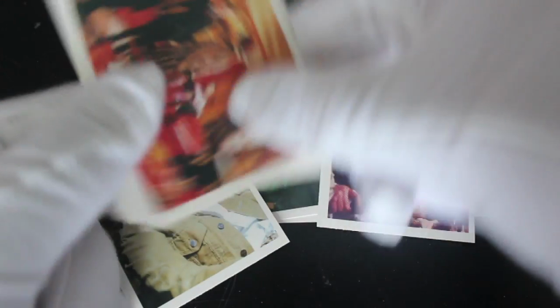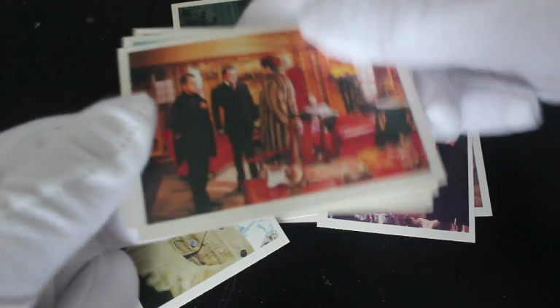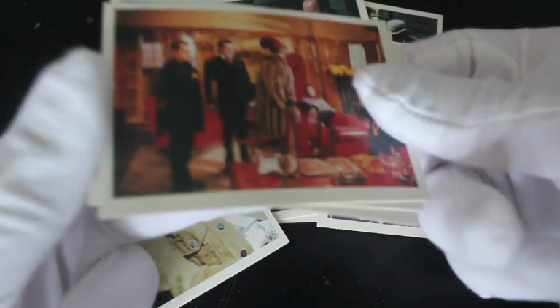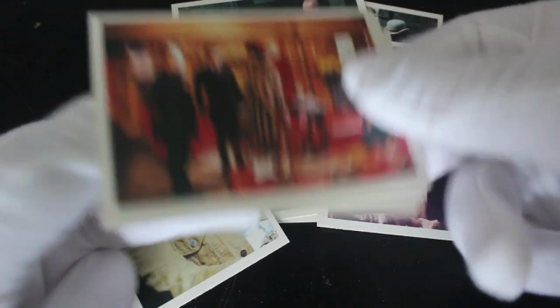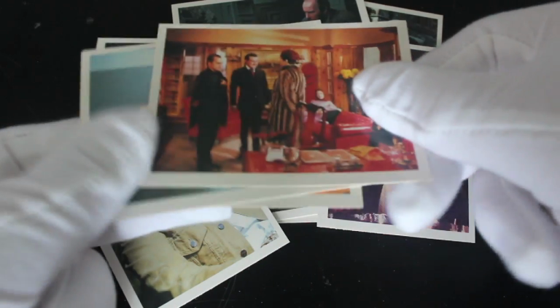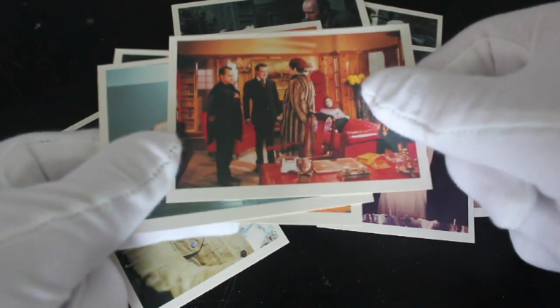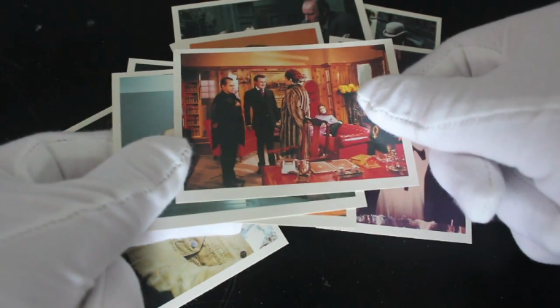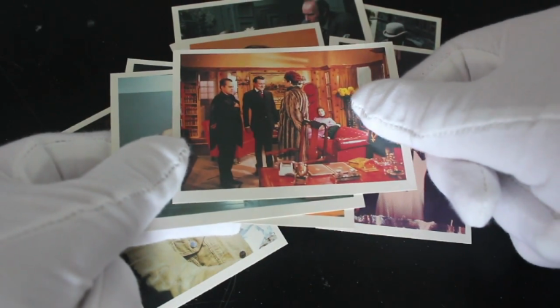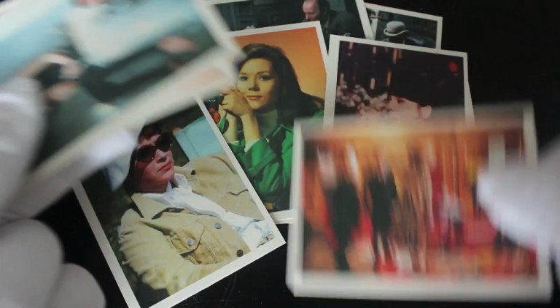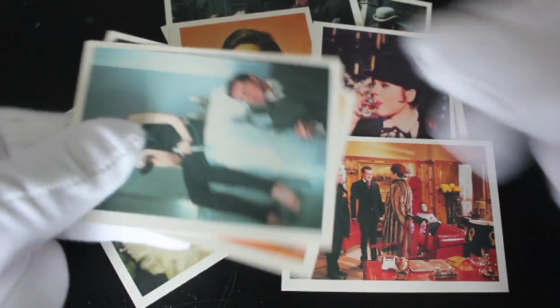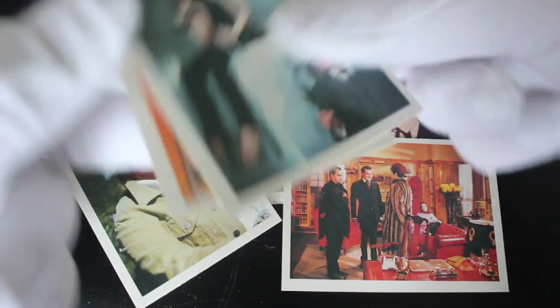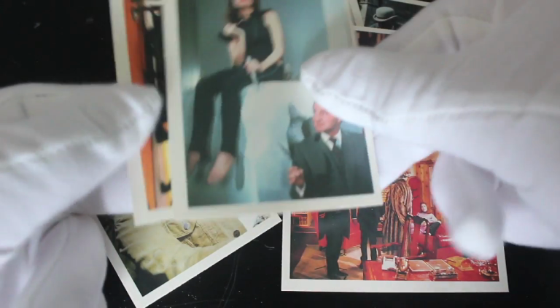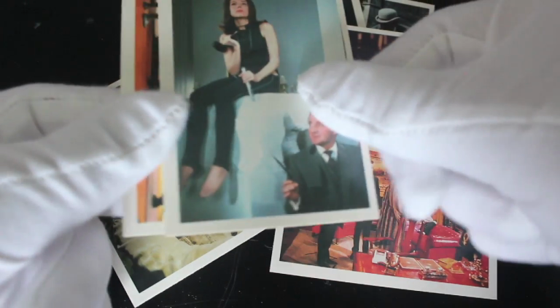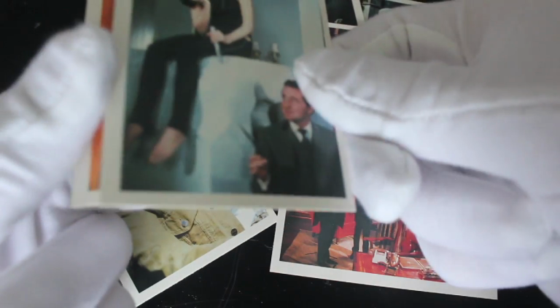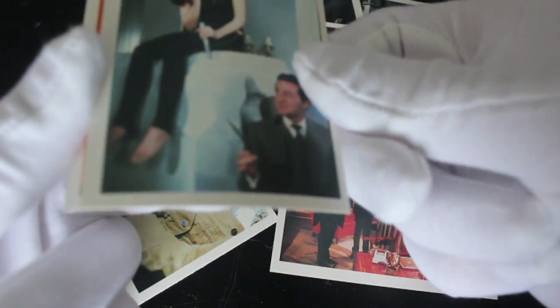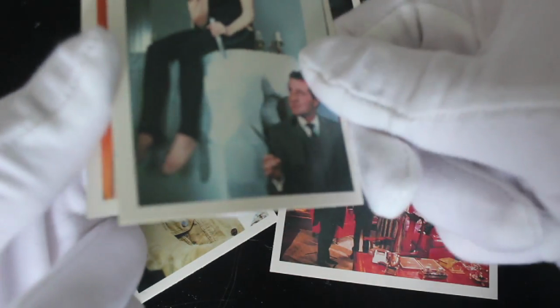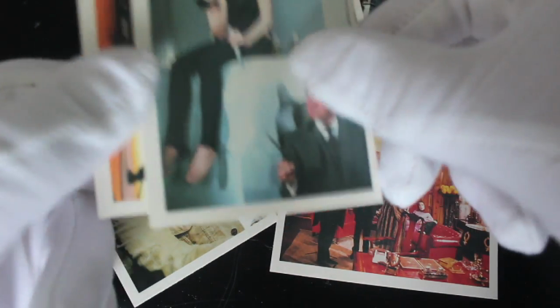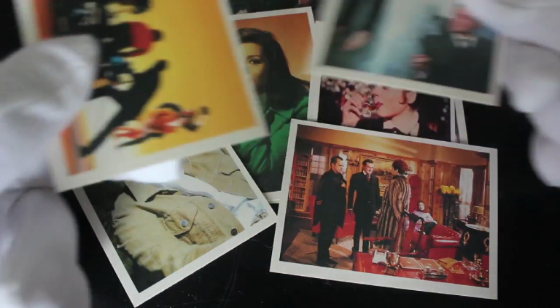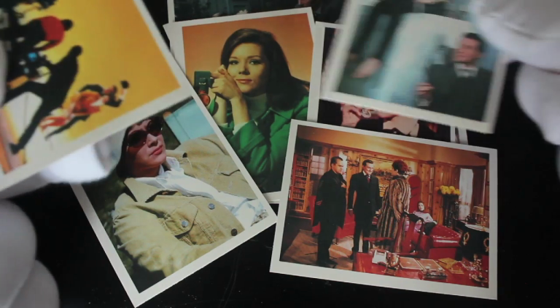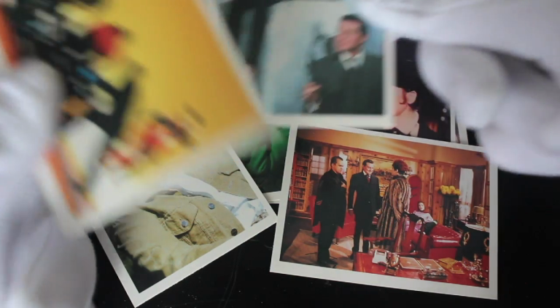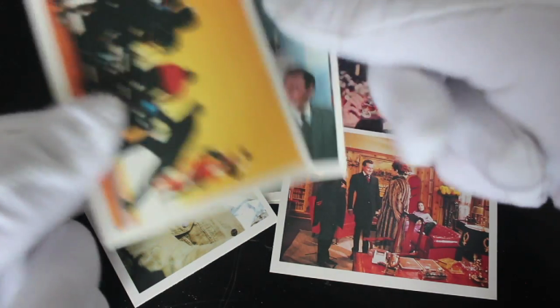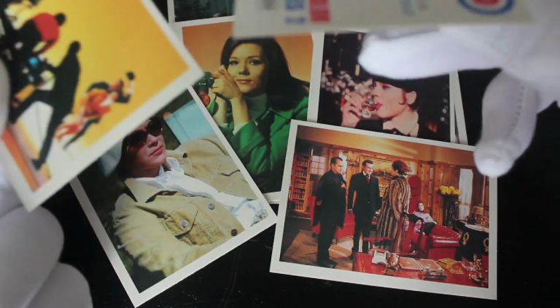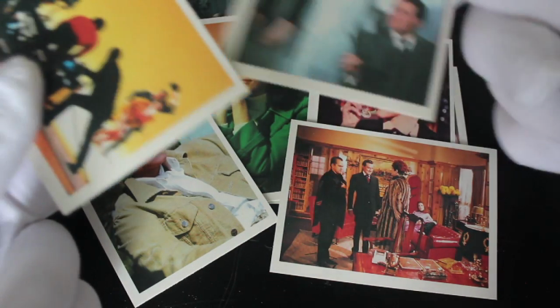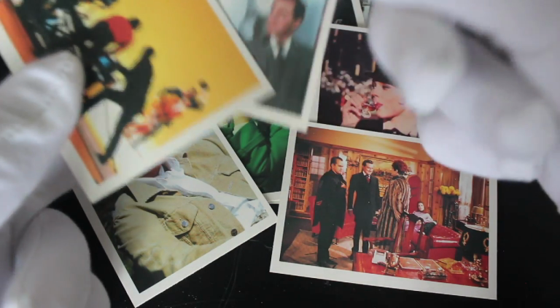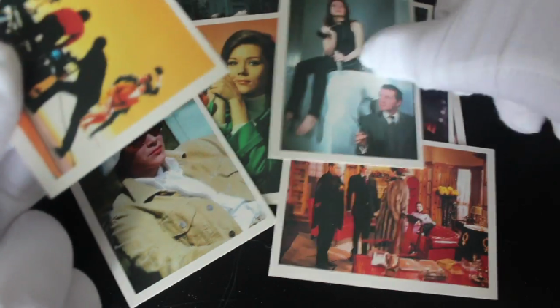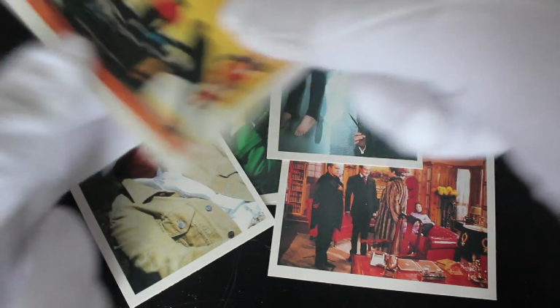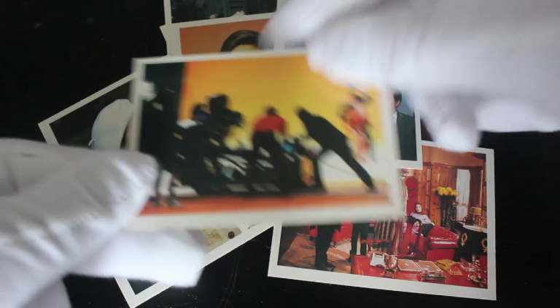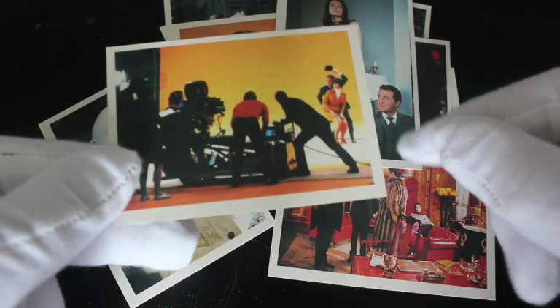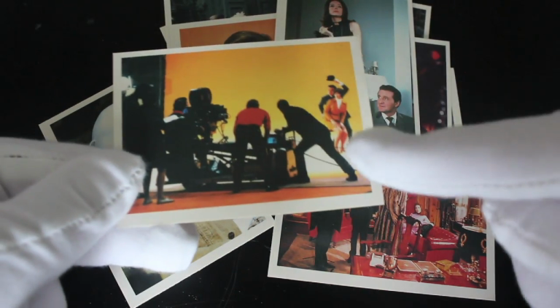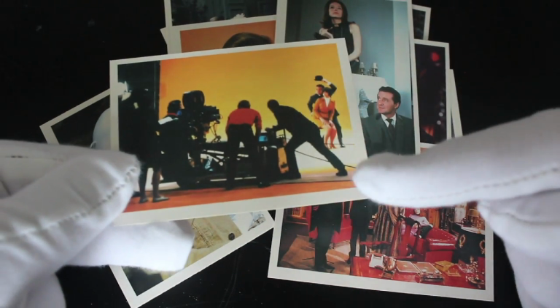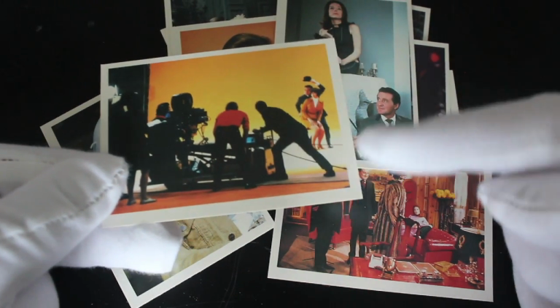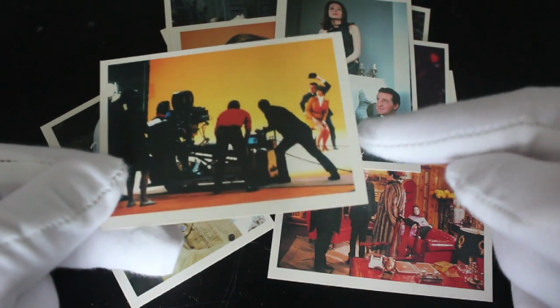Keep going. Have you got this whole set? Let me know. There are some behind-the-scenes shots there as well, and there you go — behind the scenes showing them actually filming it.